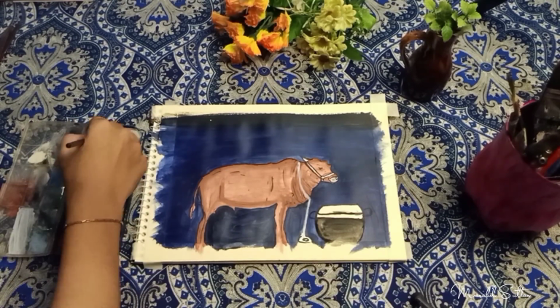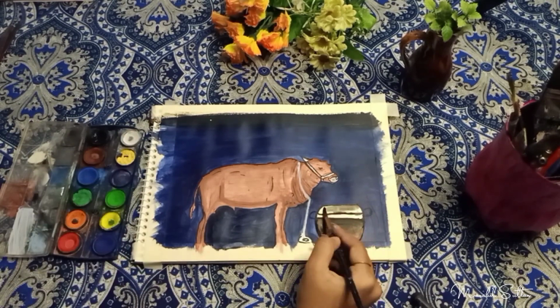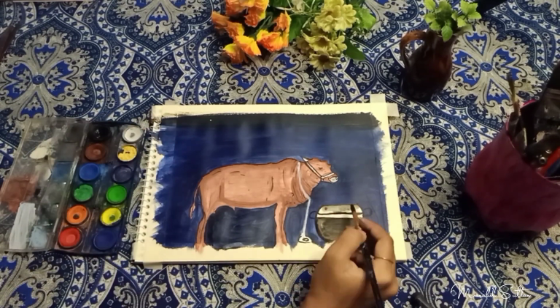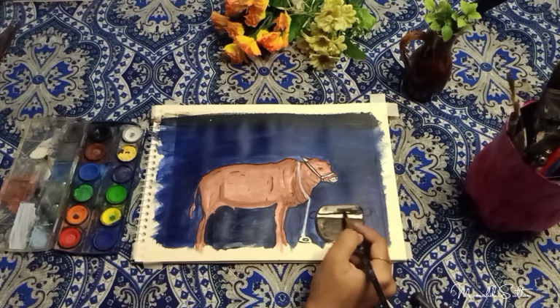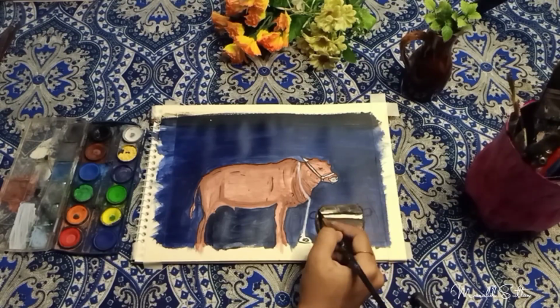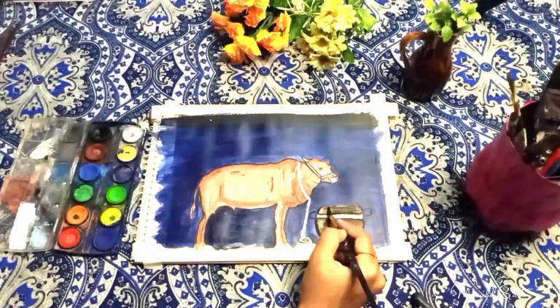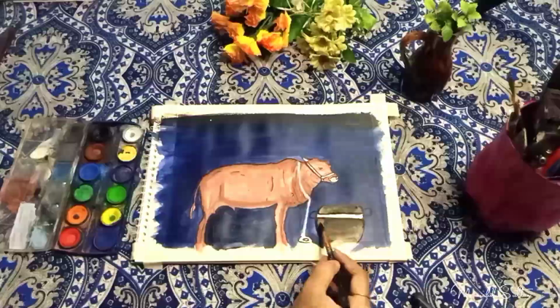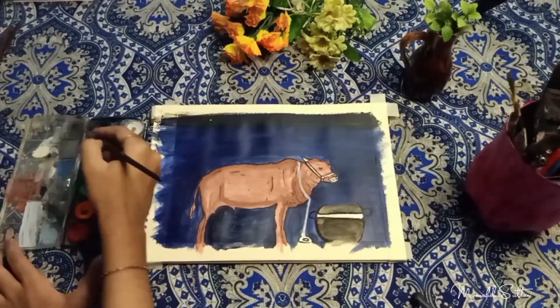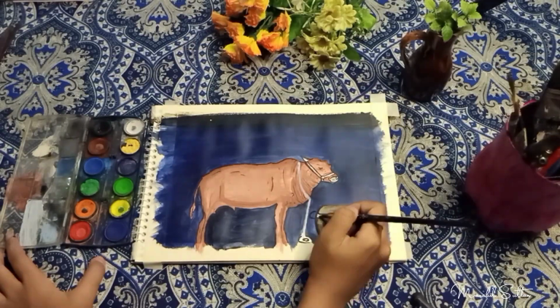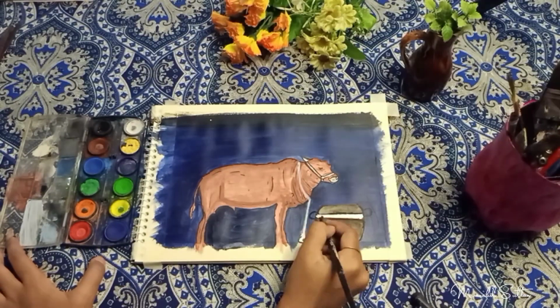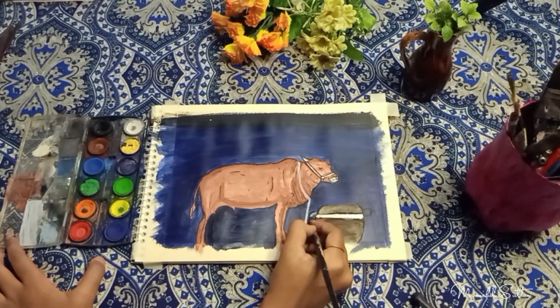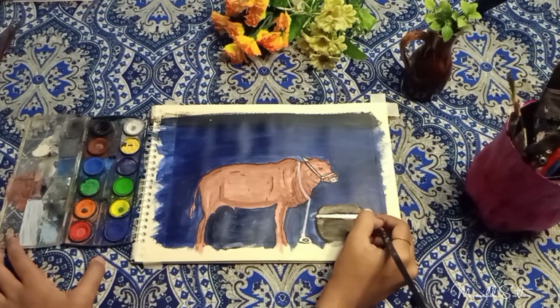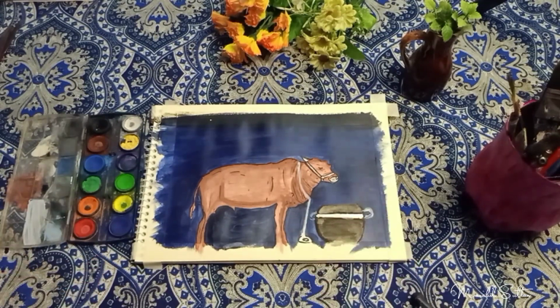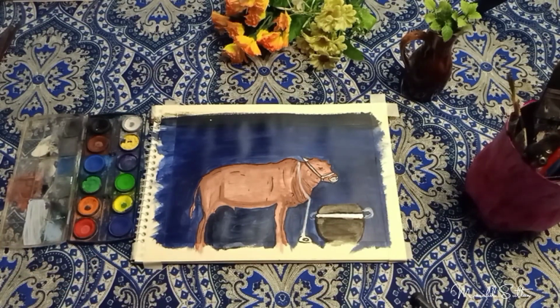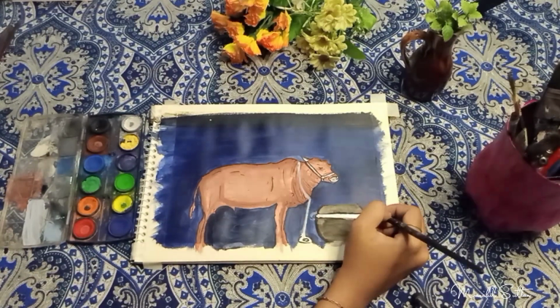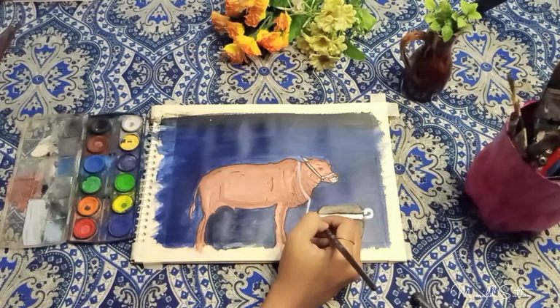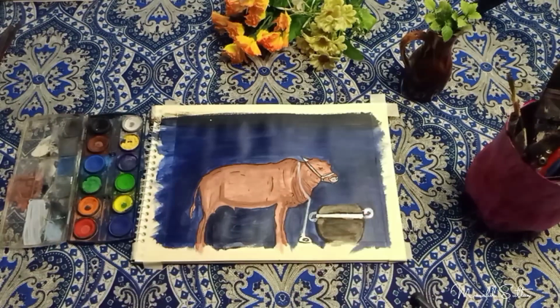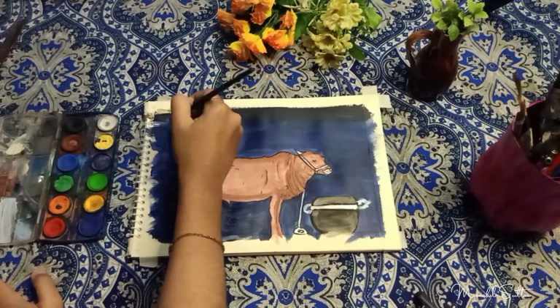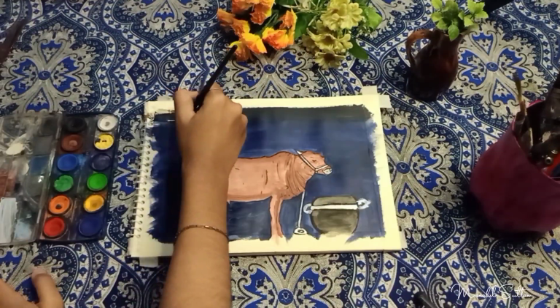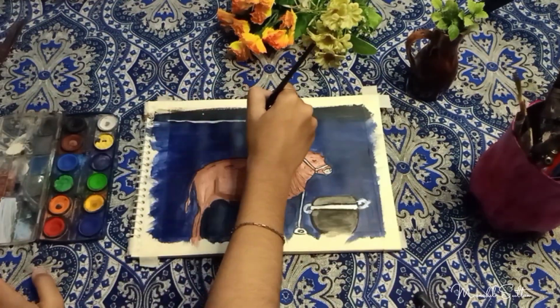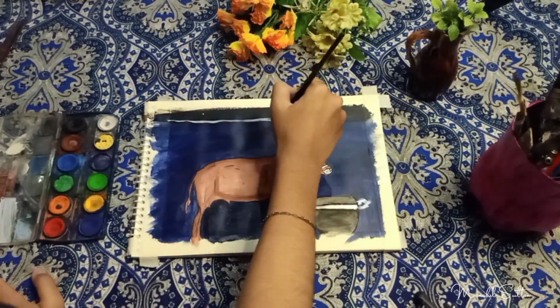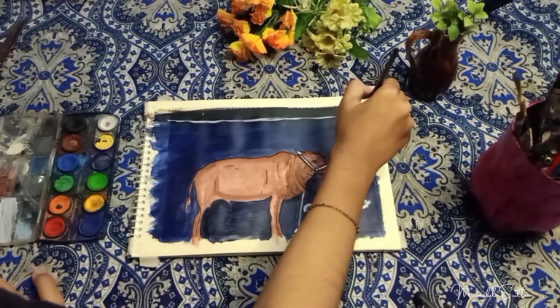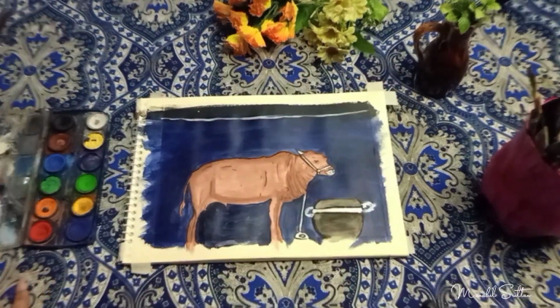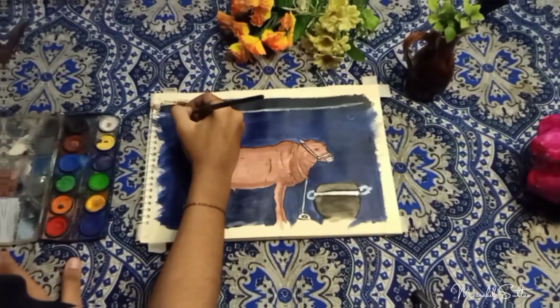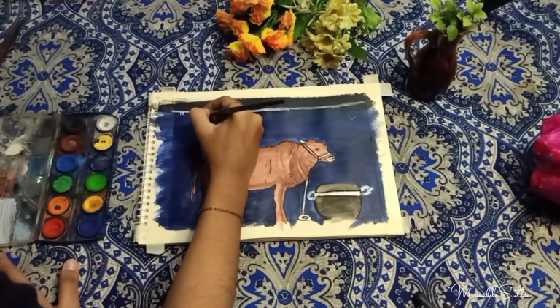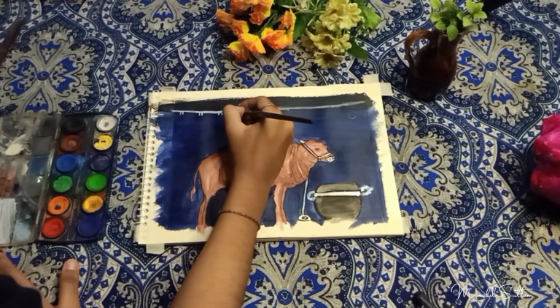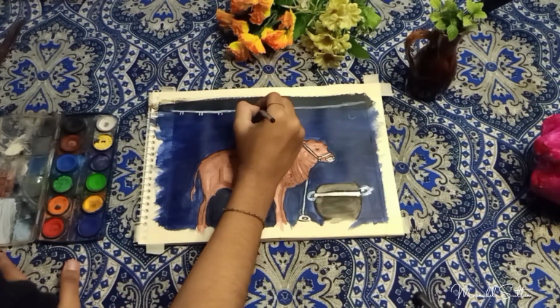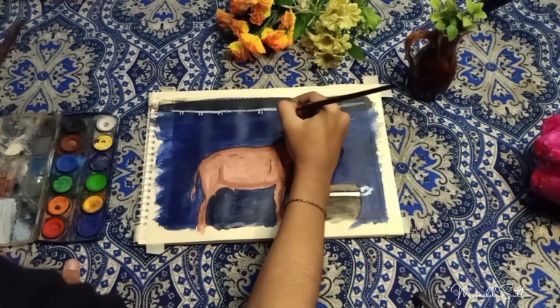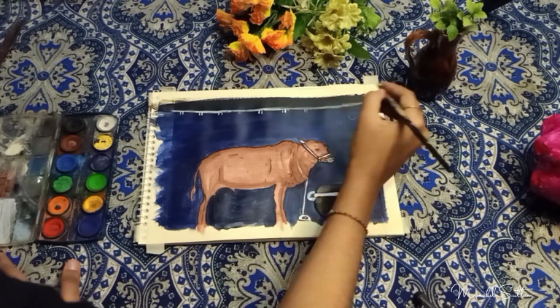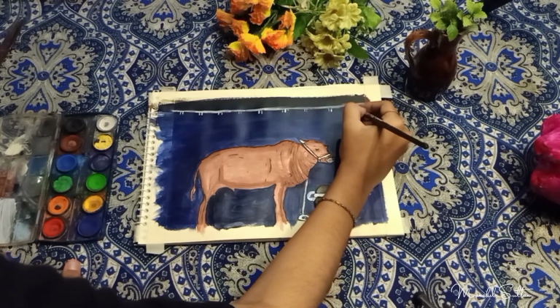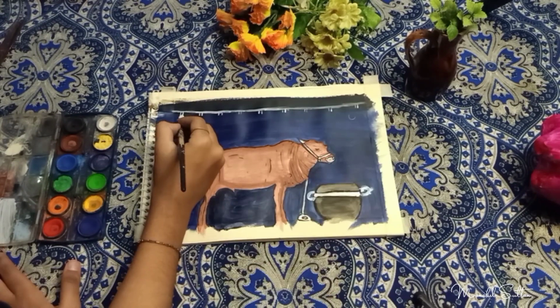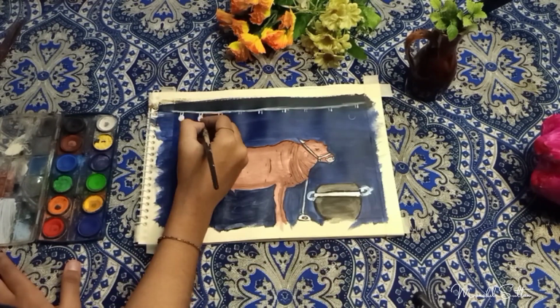I will start the watercolor in this place. I will color silver in the center. I will show some lights here. I have used acrylic color here.